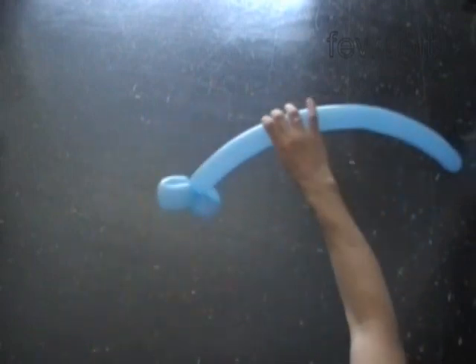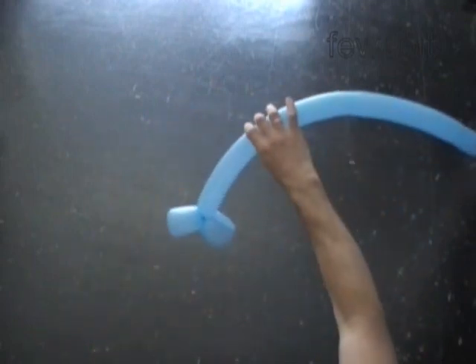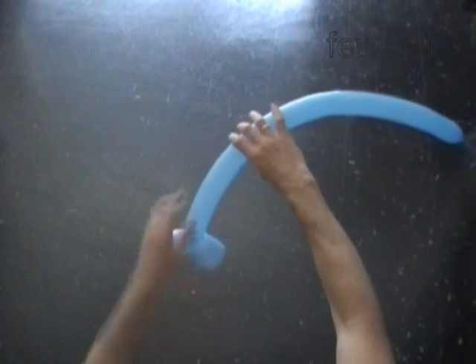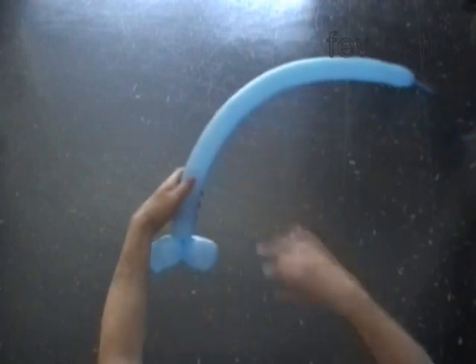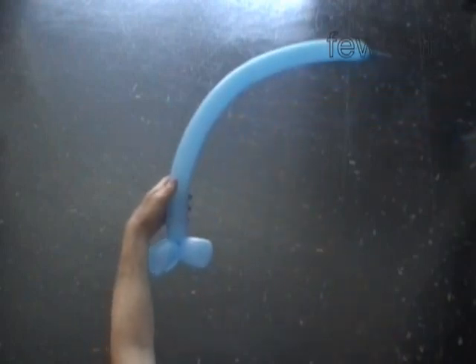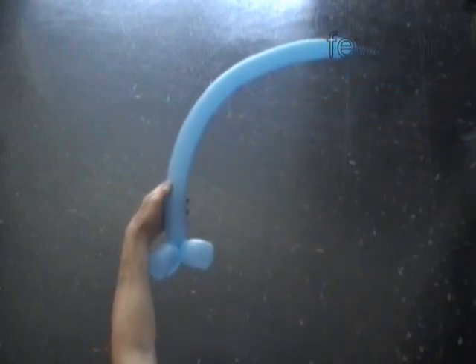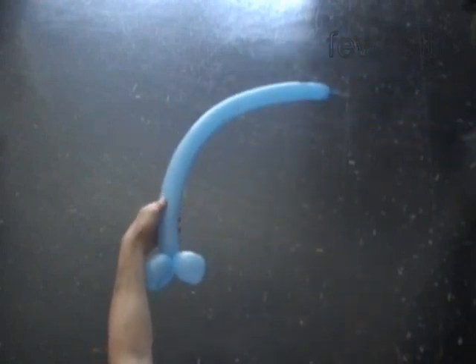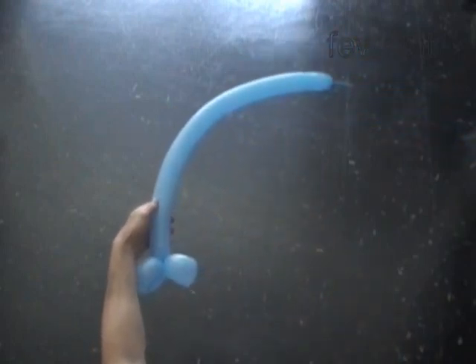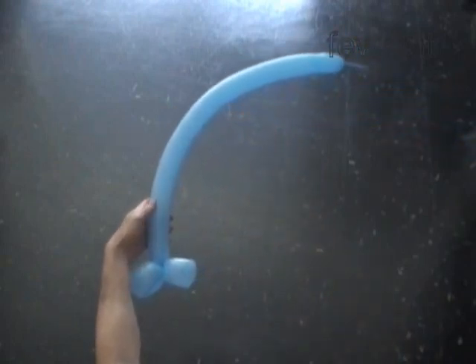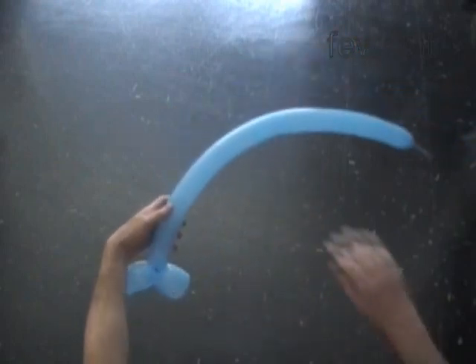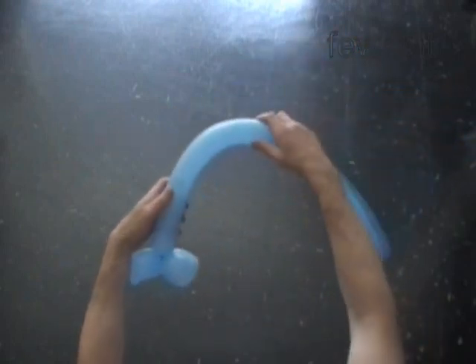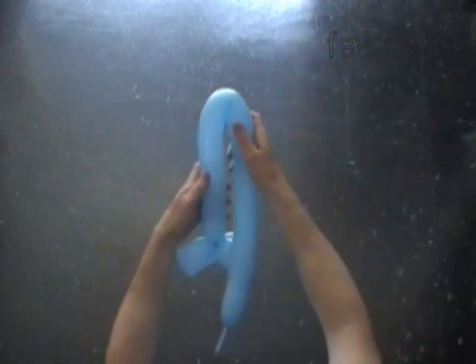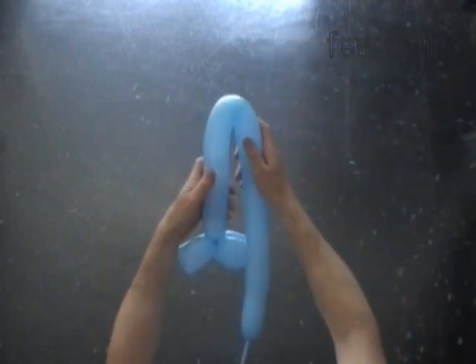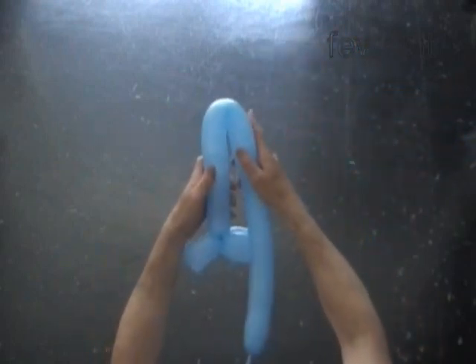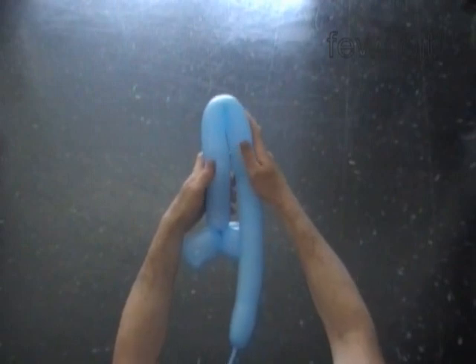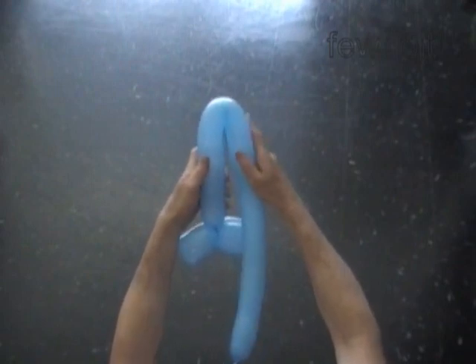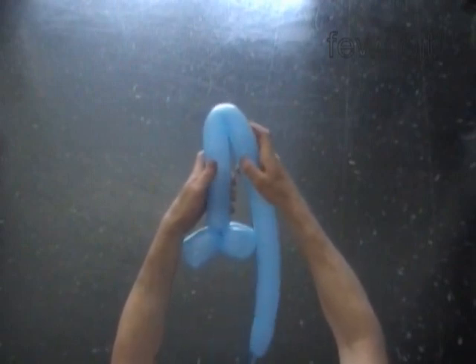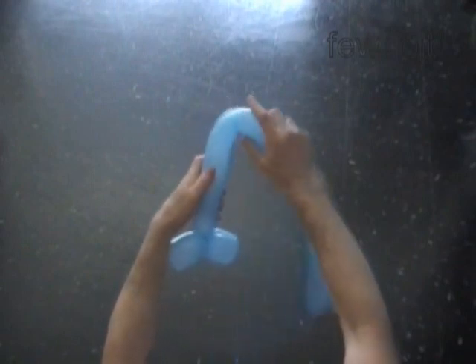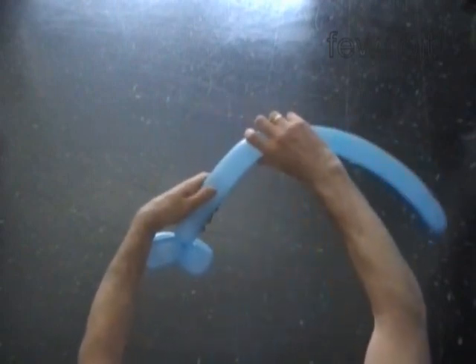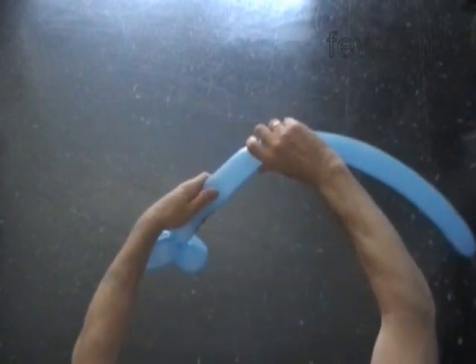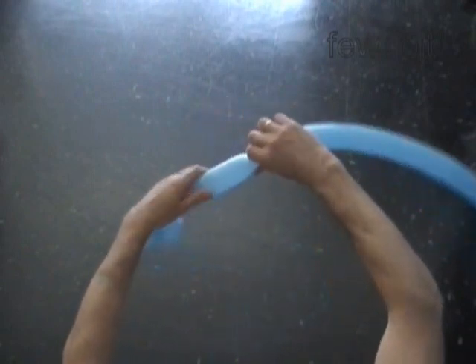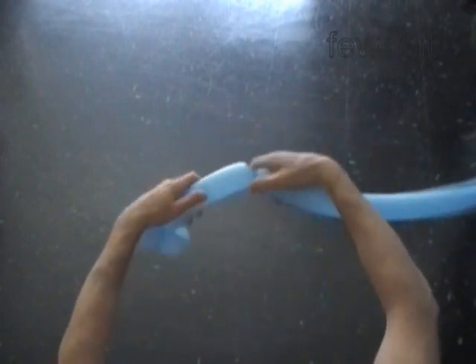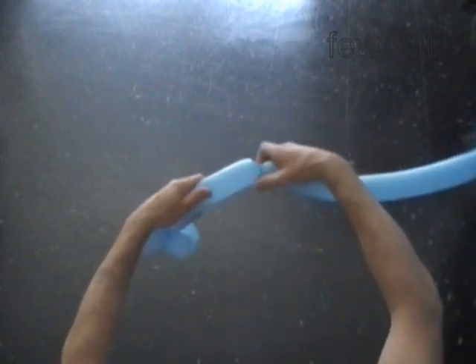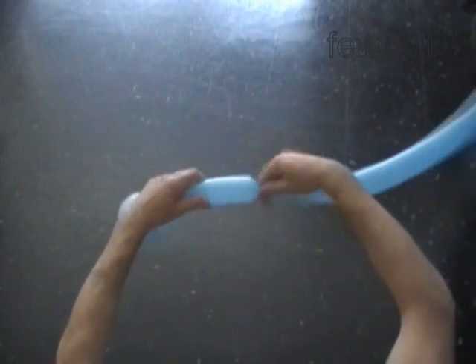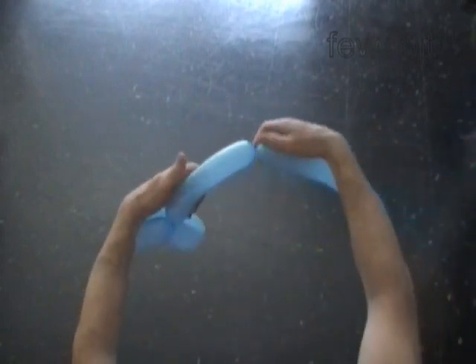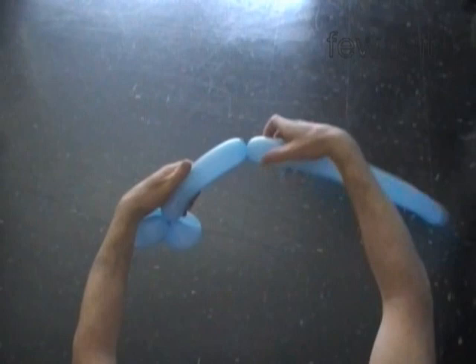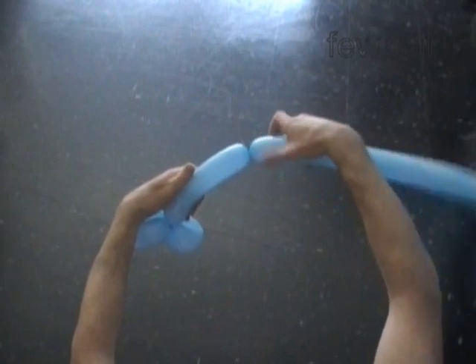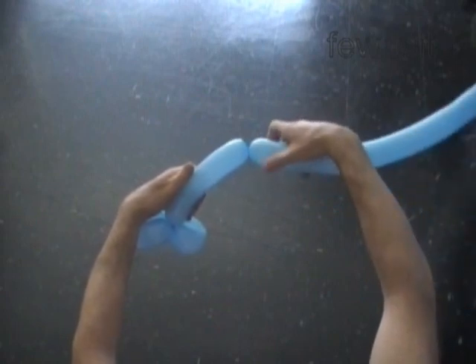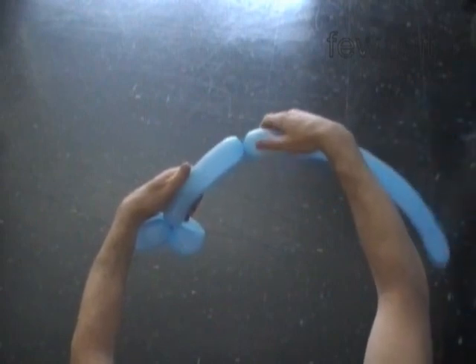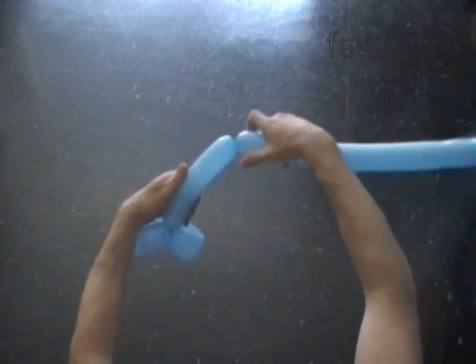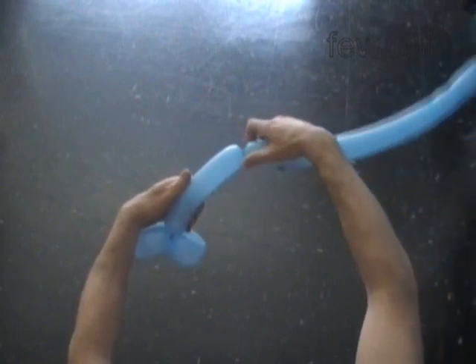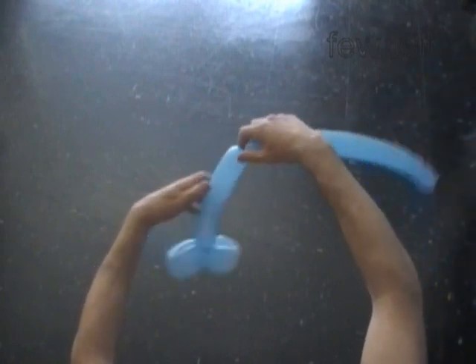Now I am going to fold the balloon to estimate the size of the next bubble. It should be about one third of the rest of the balloon. Twist the third ten inch bubble.